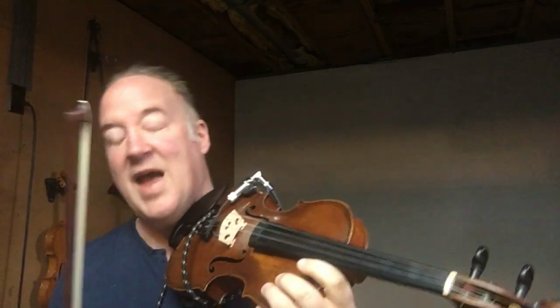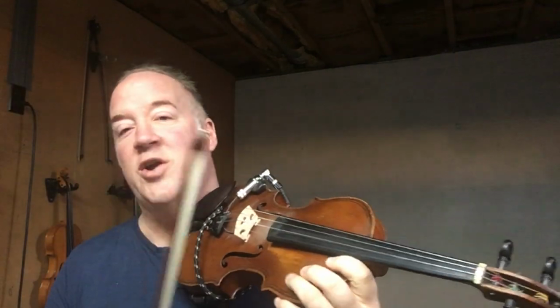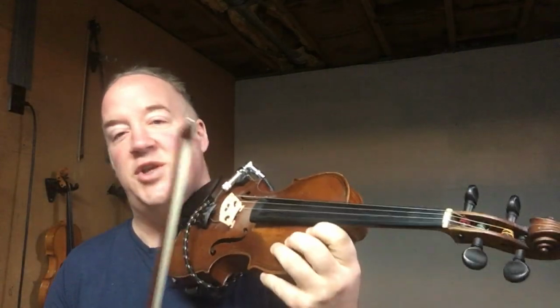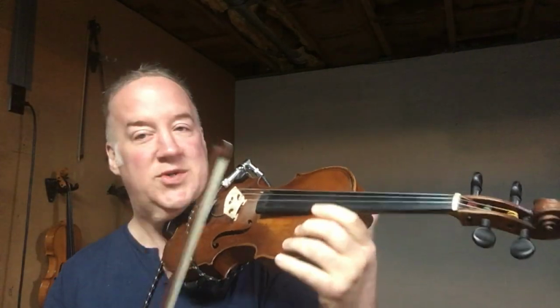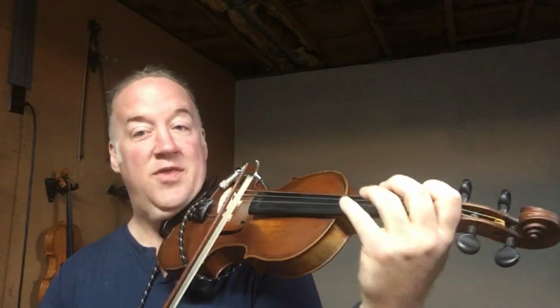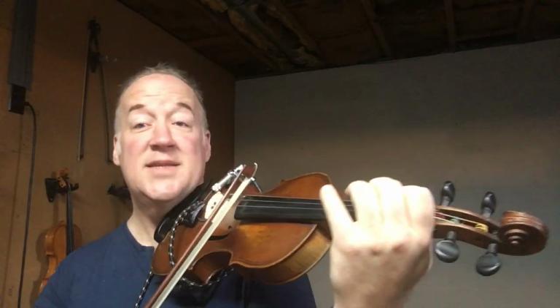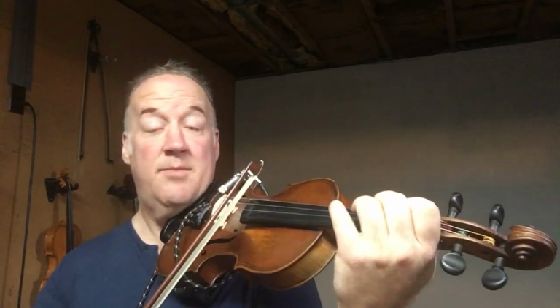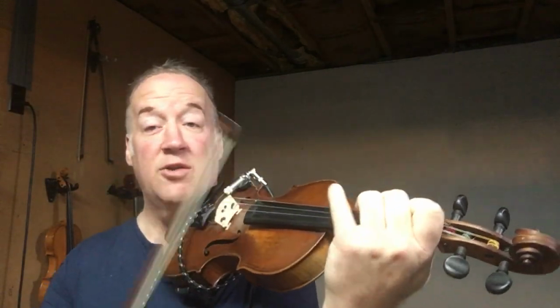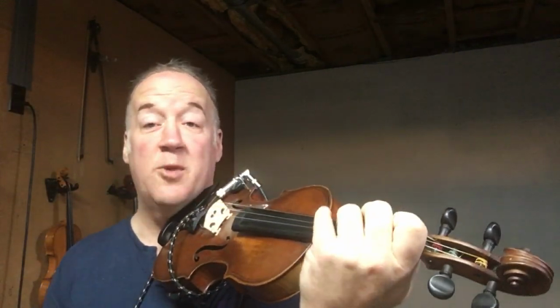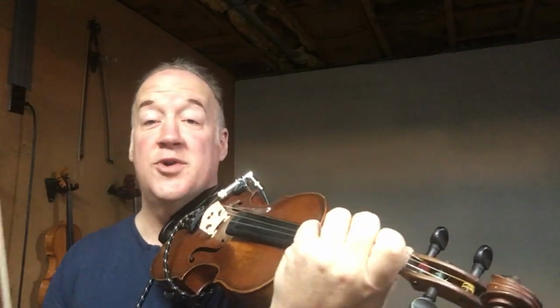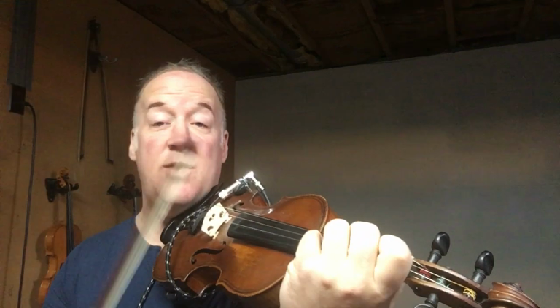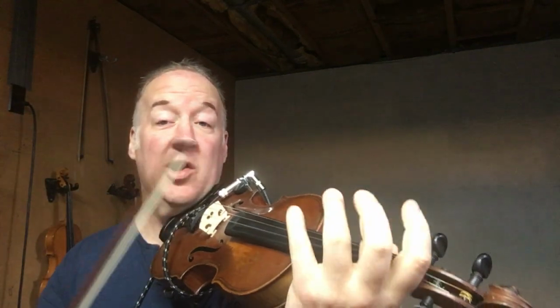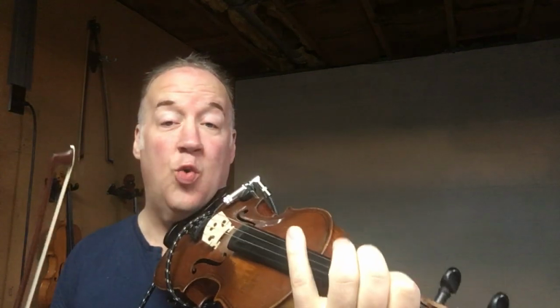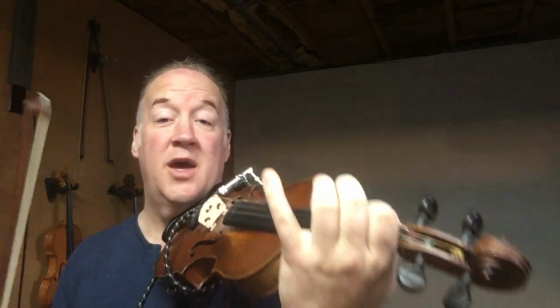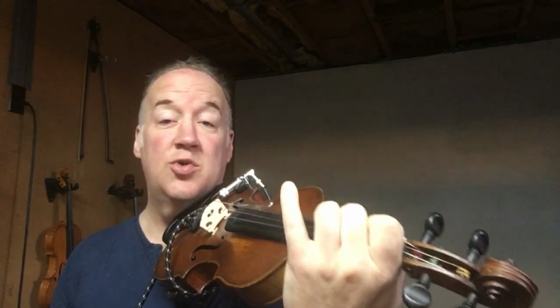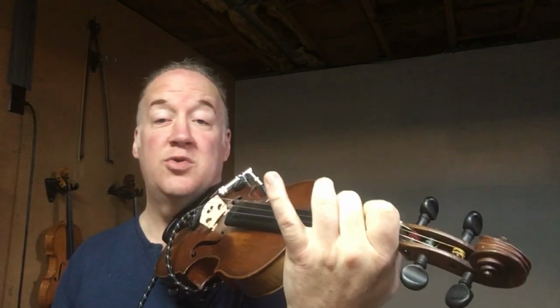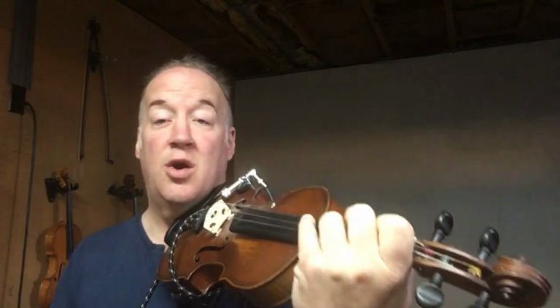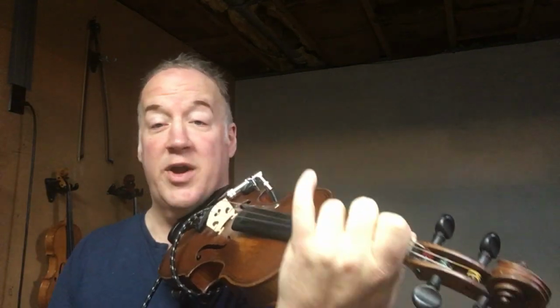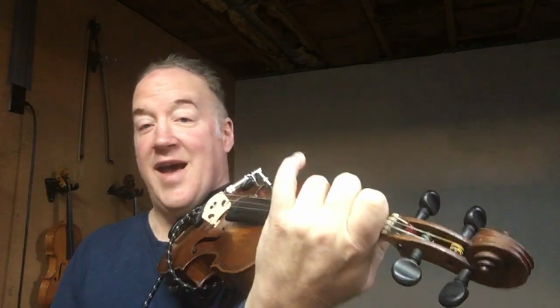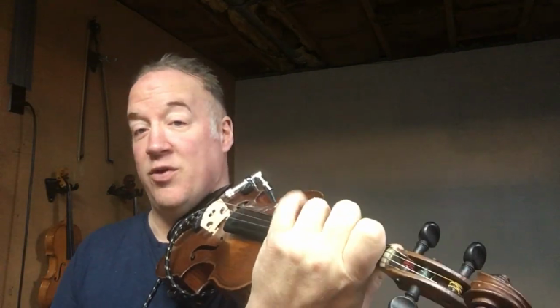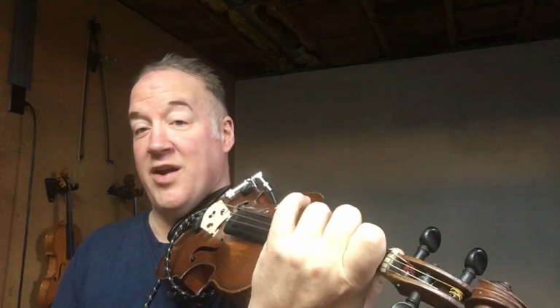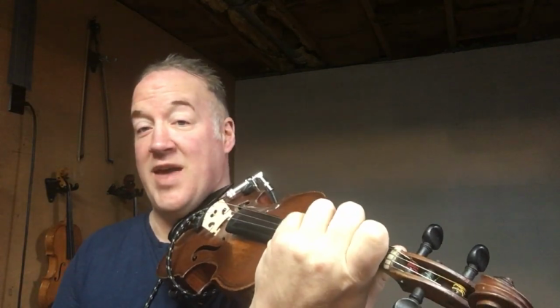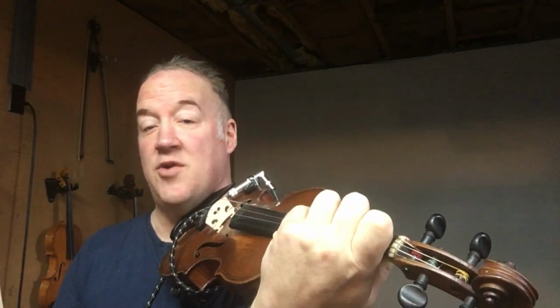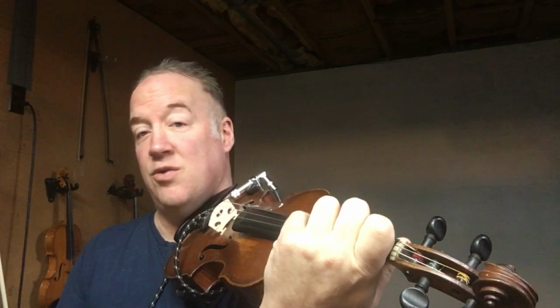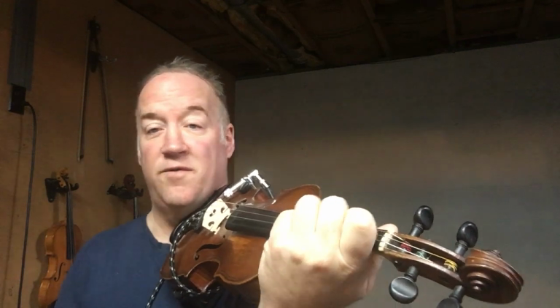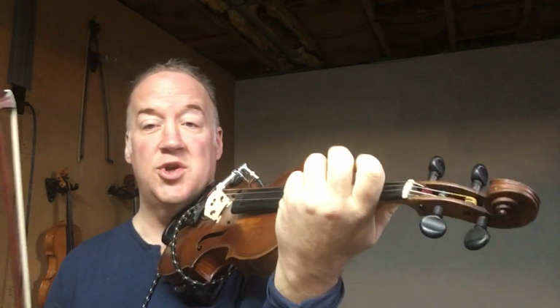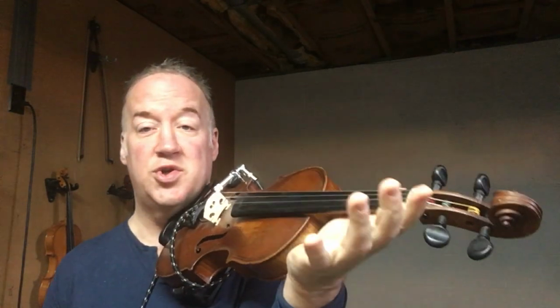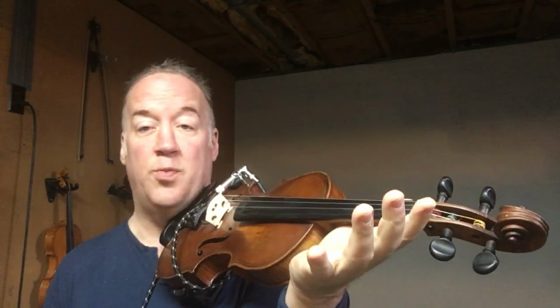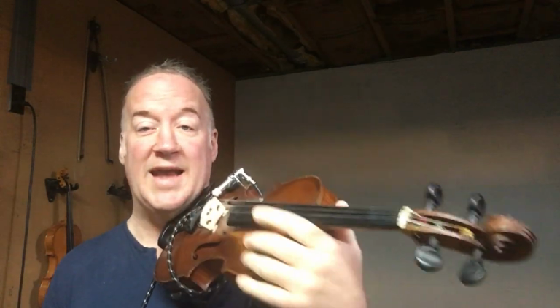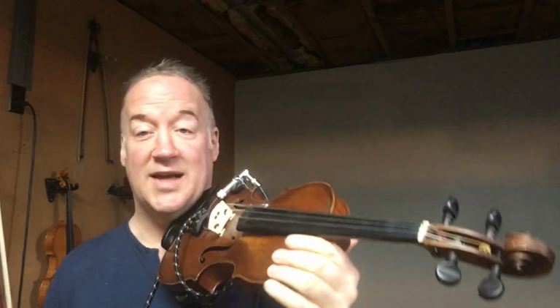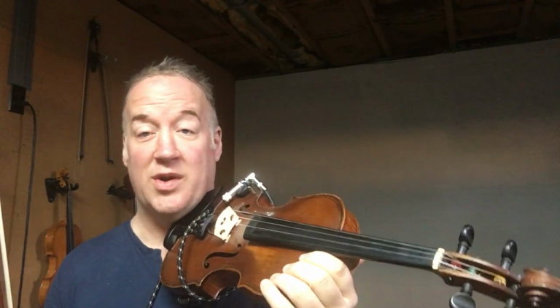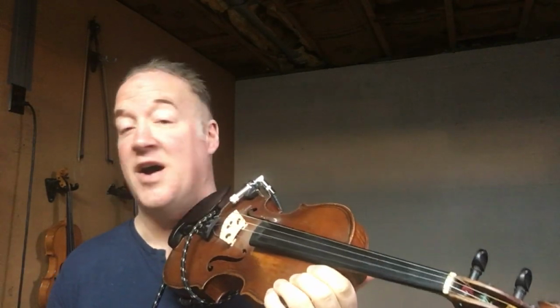We are going to use this particular finger pattern today with low one, low two, low three, and fourth finger if you can. If you can't use fourth finger, then just use your open A string. That's totally fine.